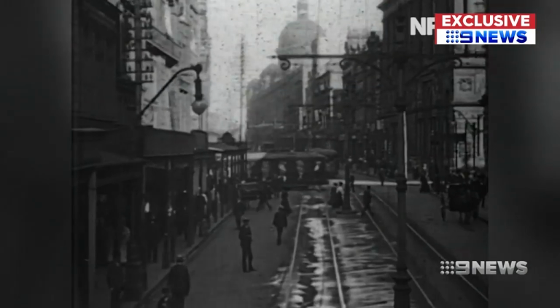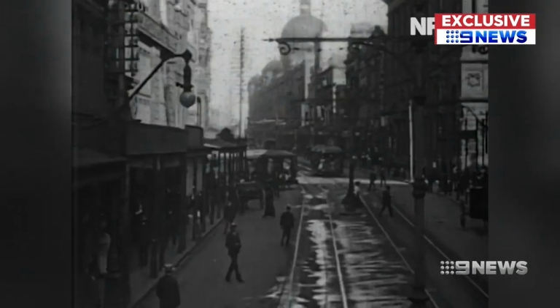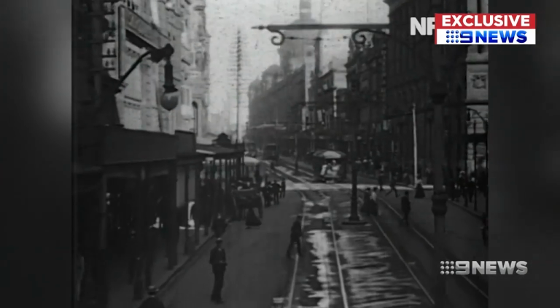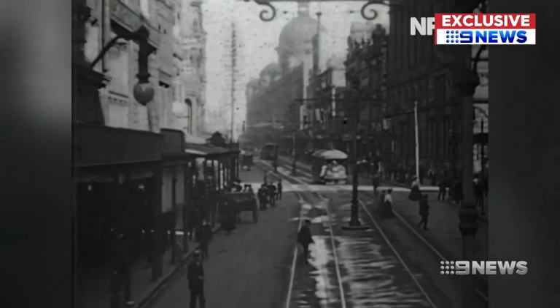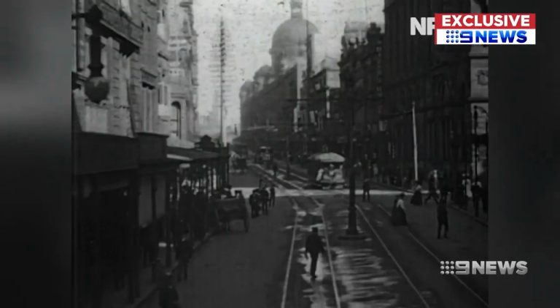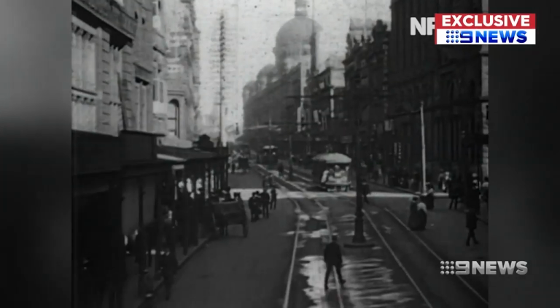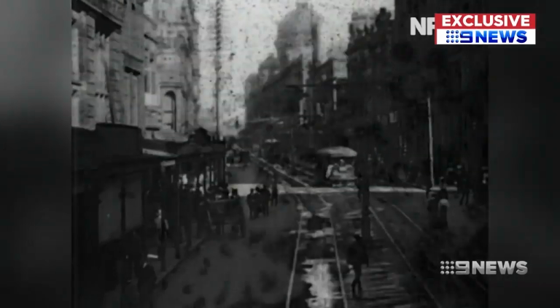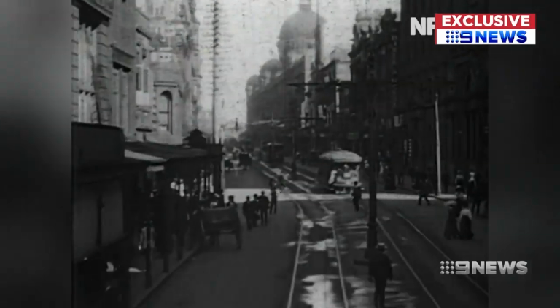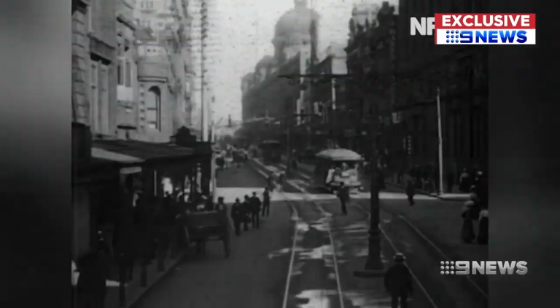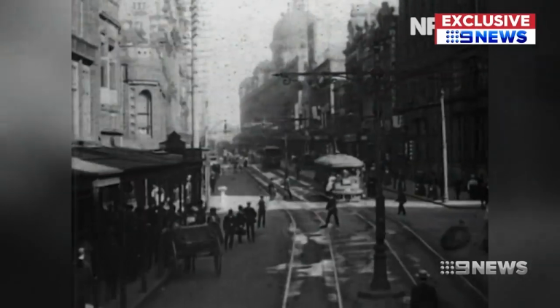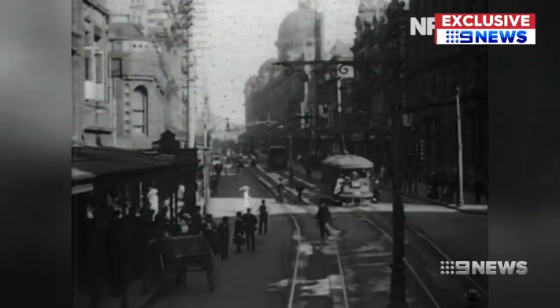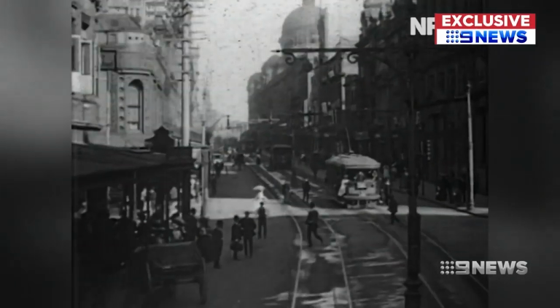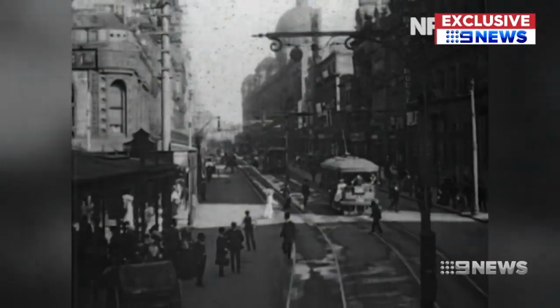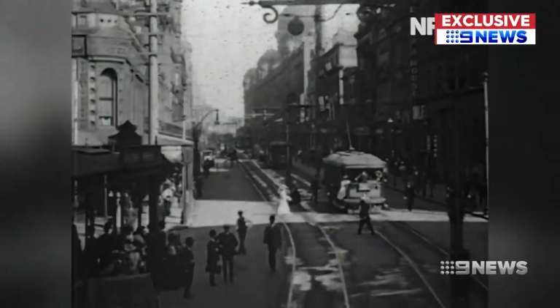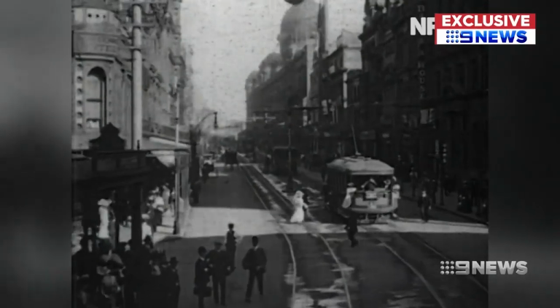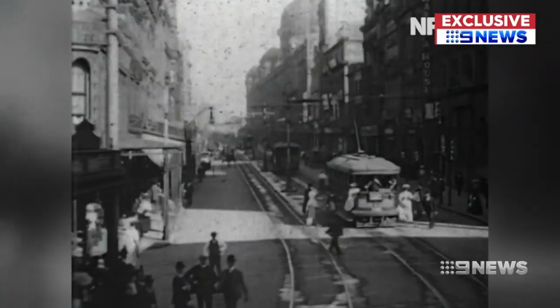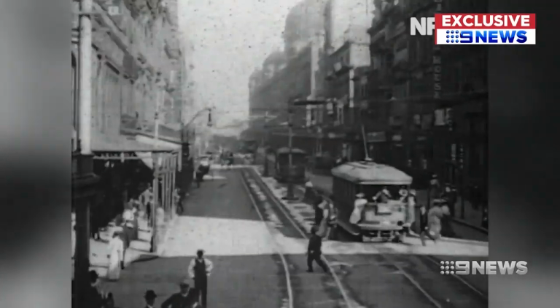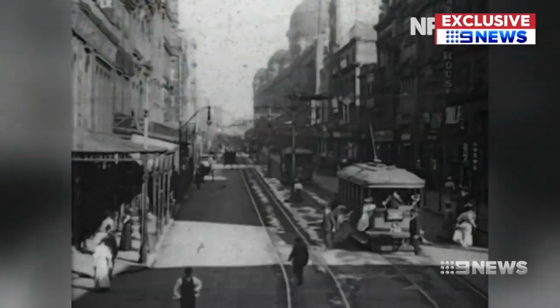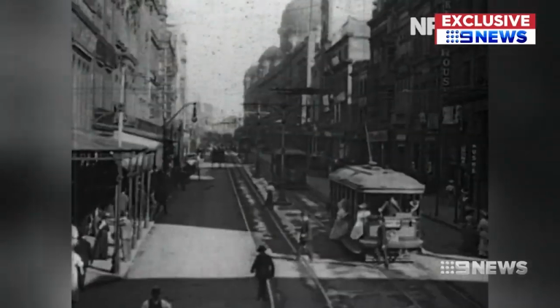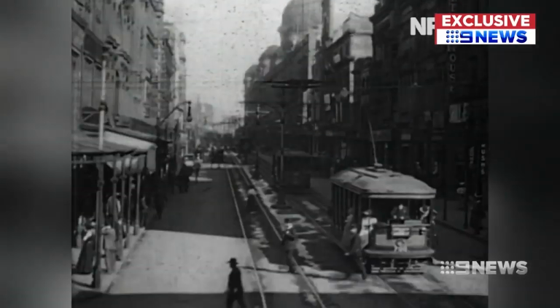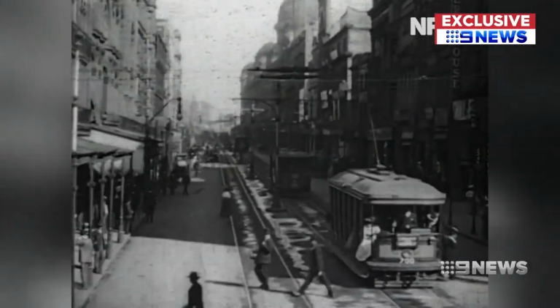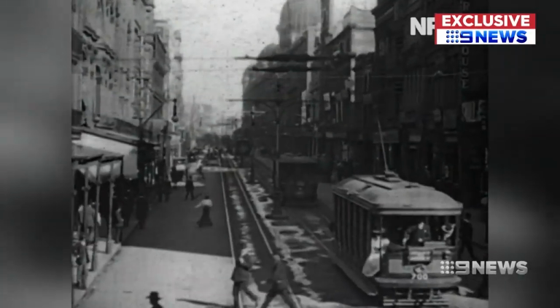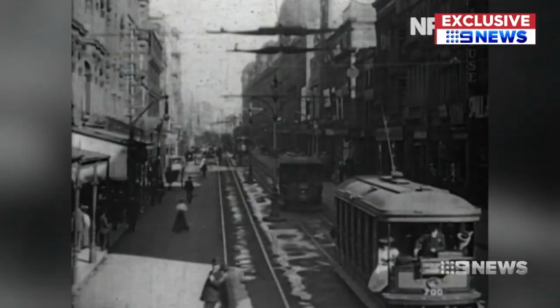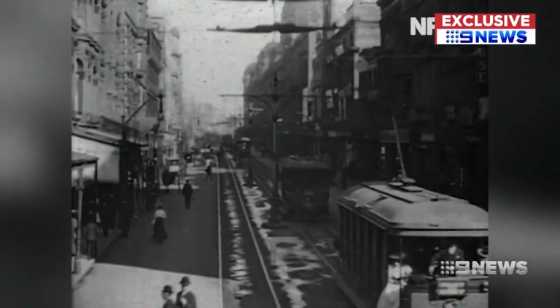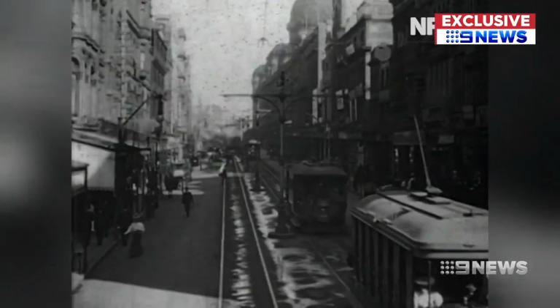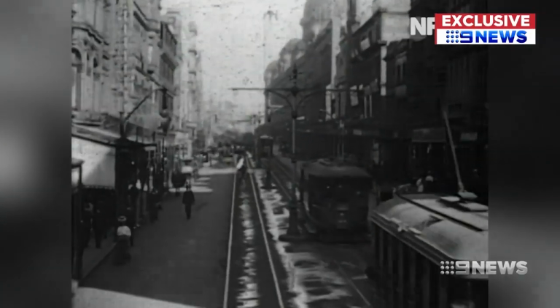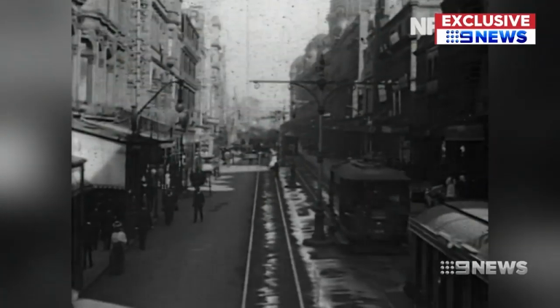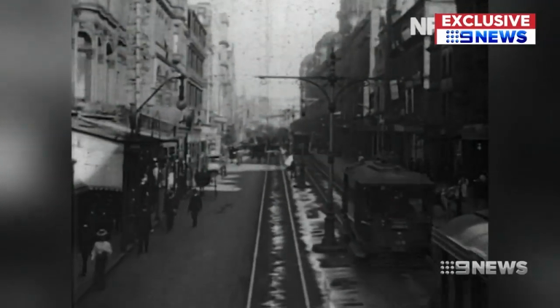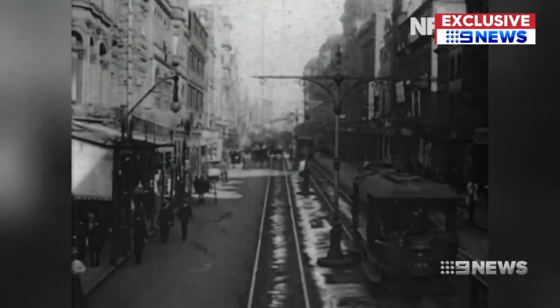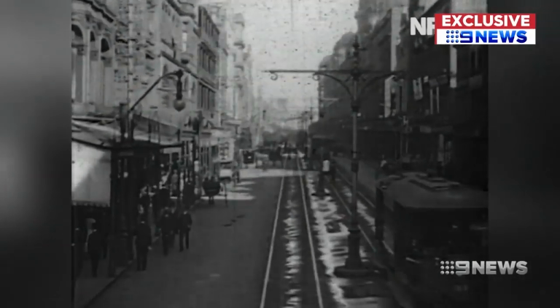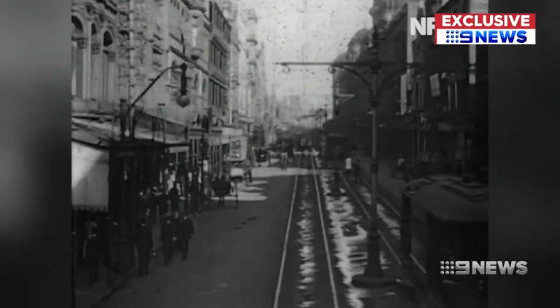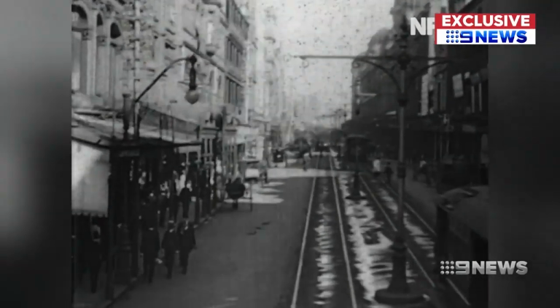The dome of the QVB, built eight years earlier, already dominates George Street as it does now. It was probably one of the first times that people had seen it on film, captured in this 1906 view of George Street.